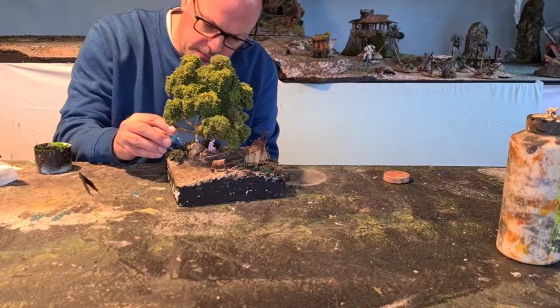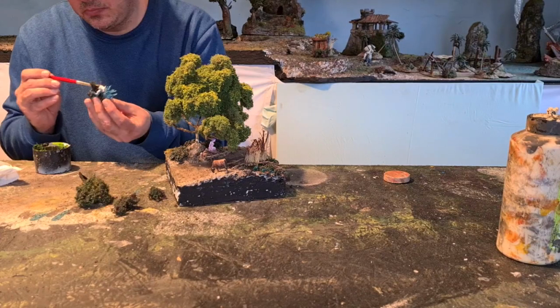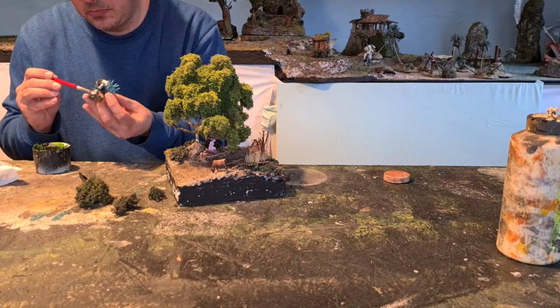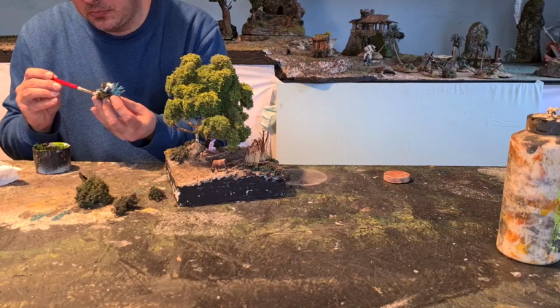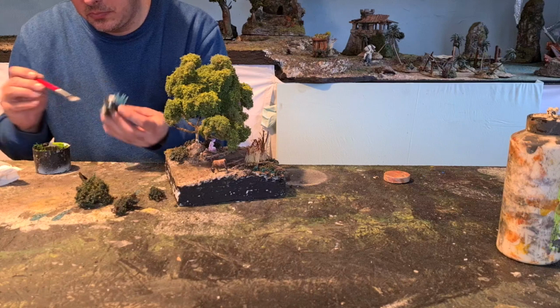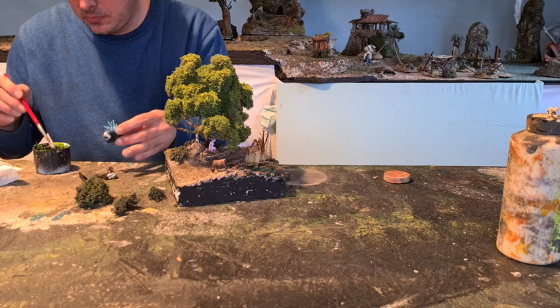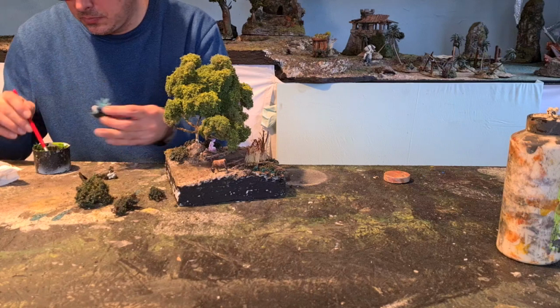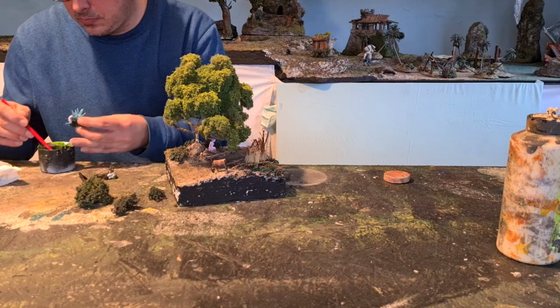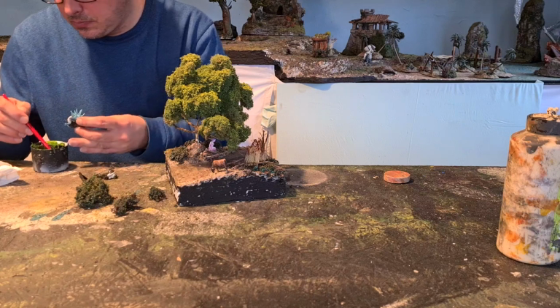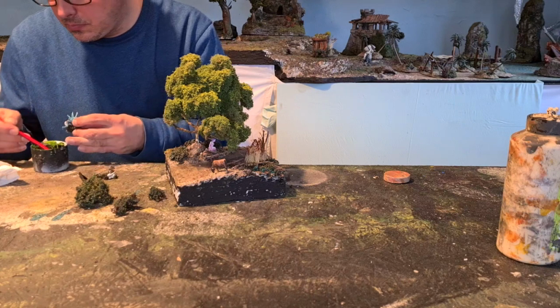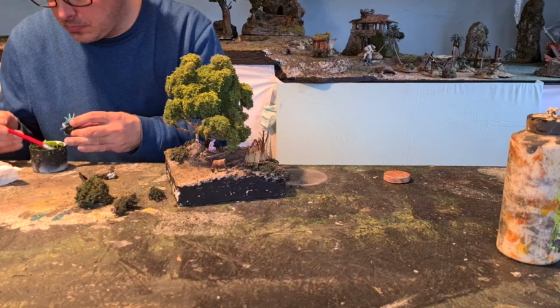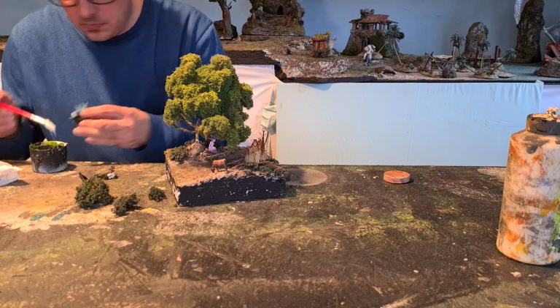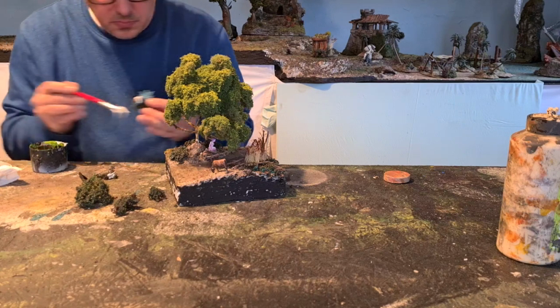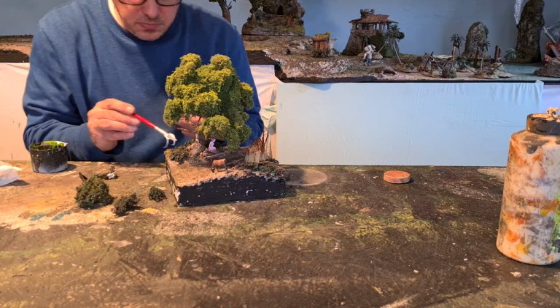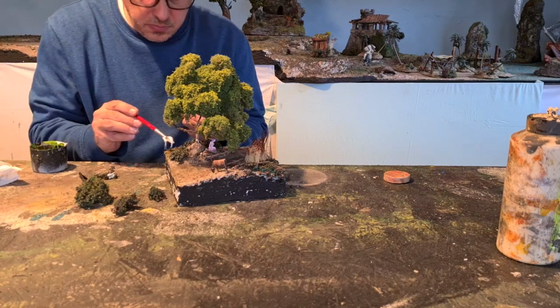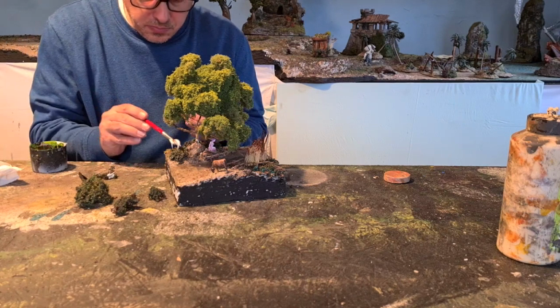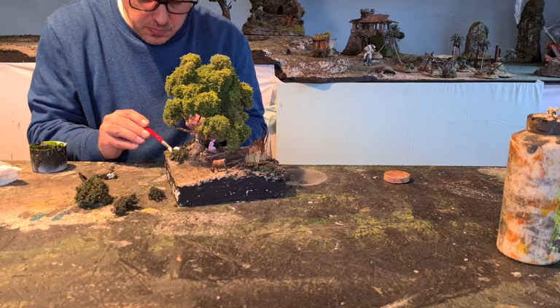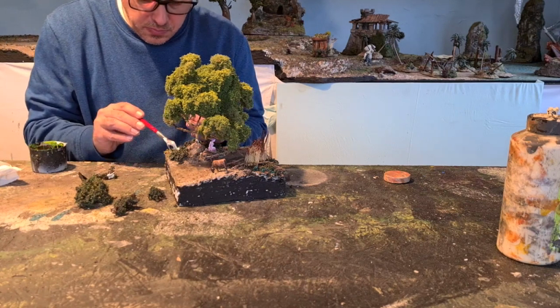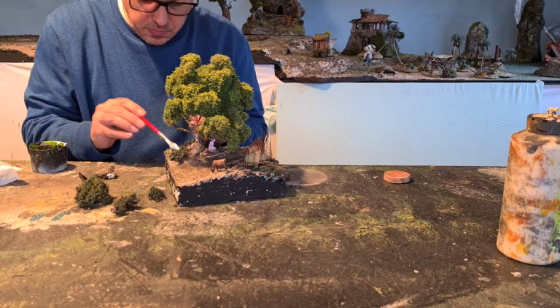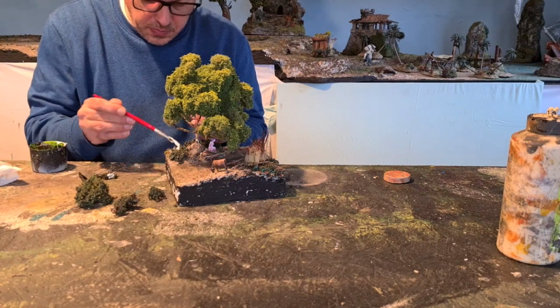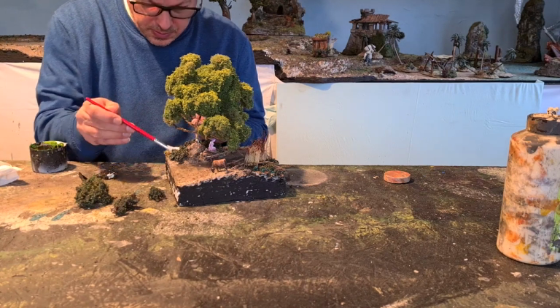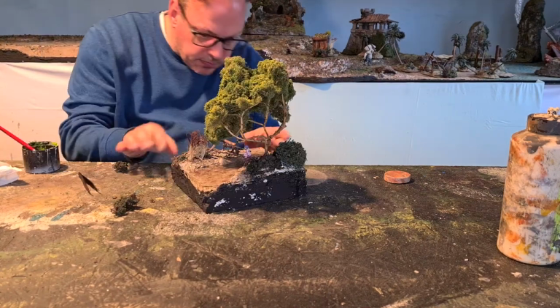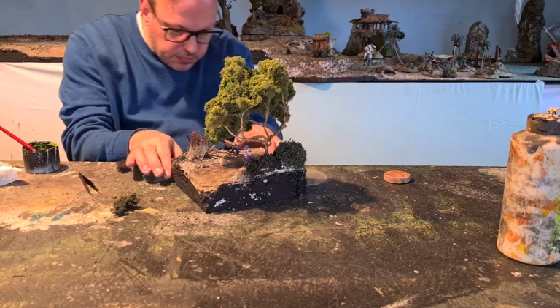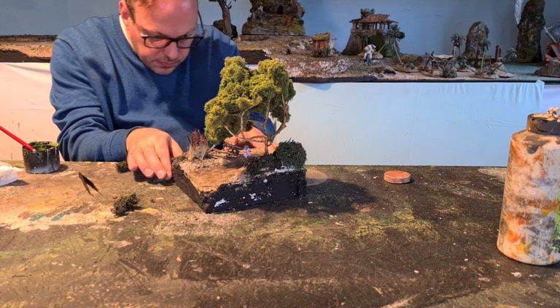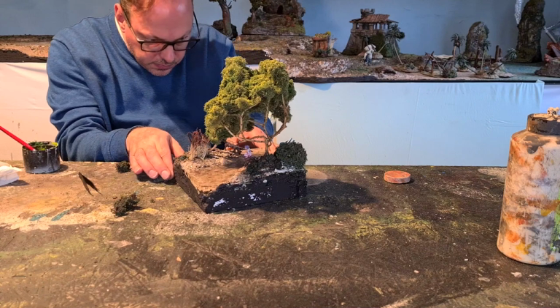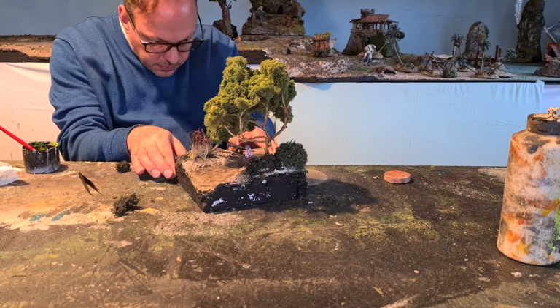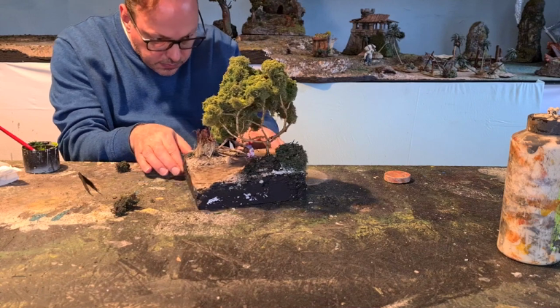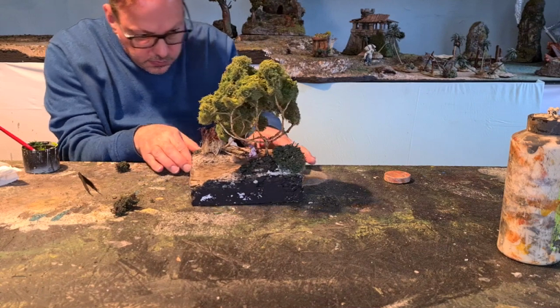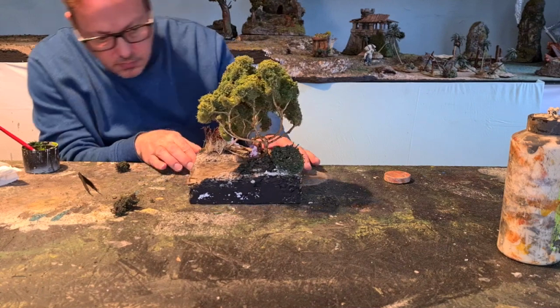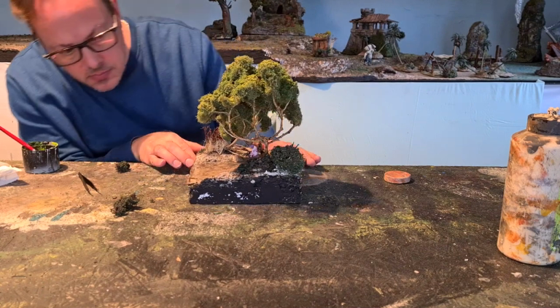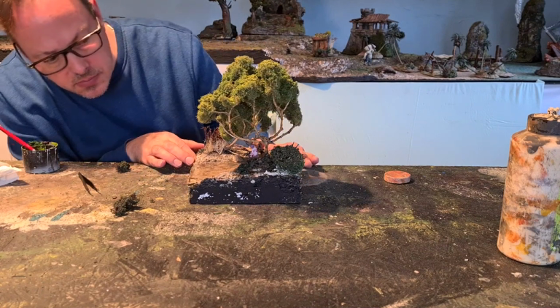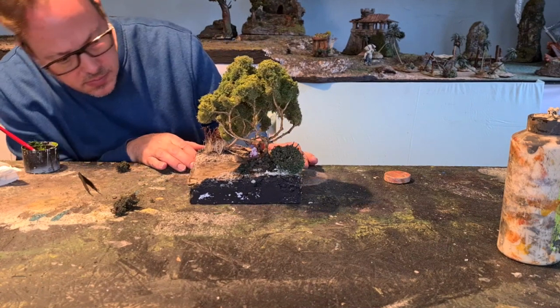This monster is hiding in the bushes because it's a misprint and it's missing some legs and an arm. Don't throw away your misprints.